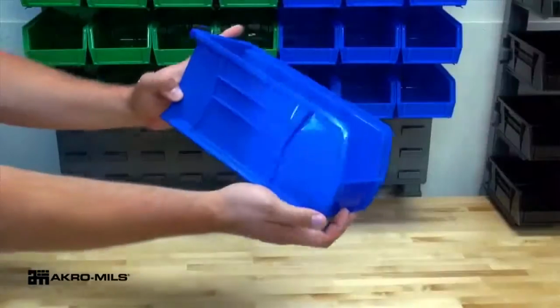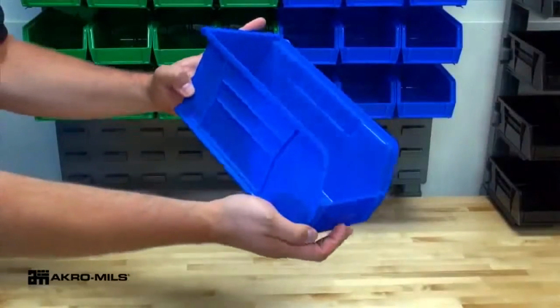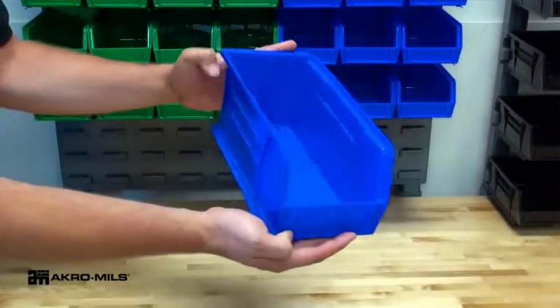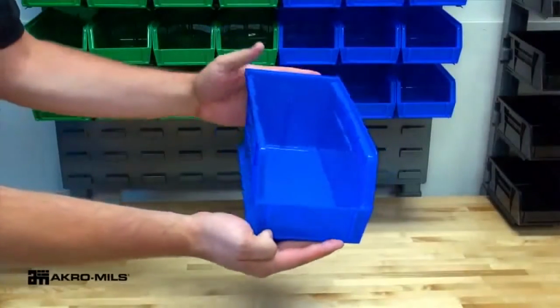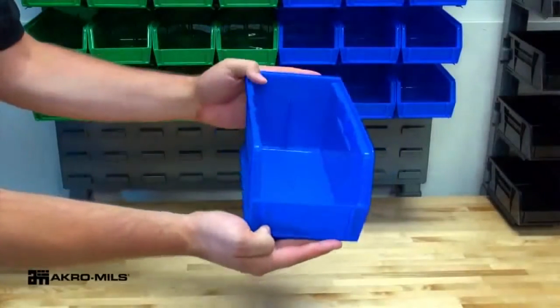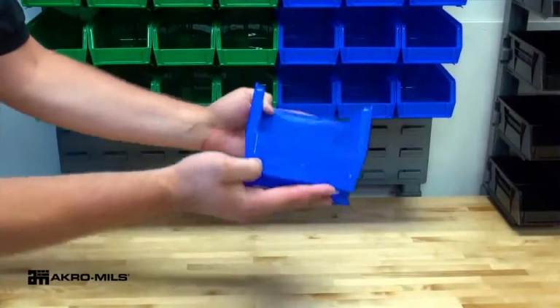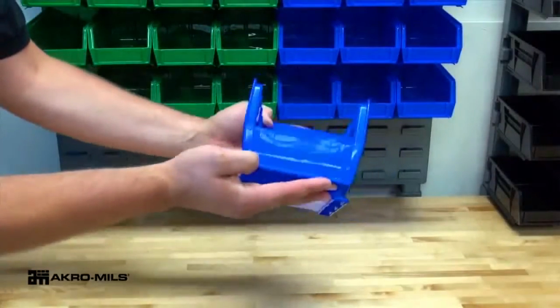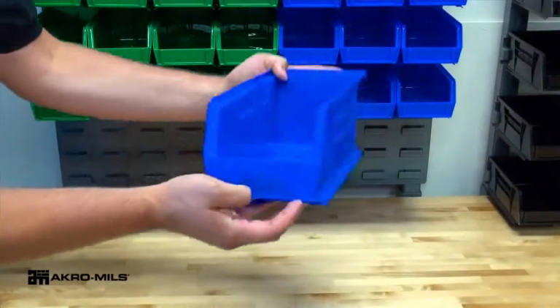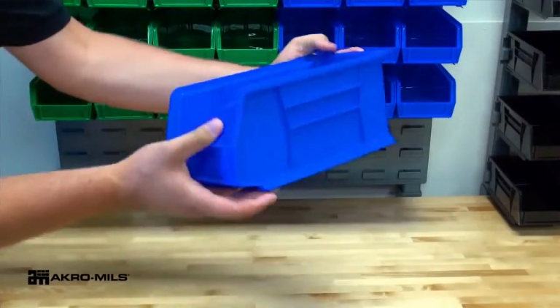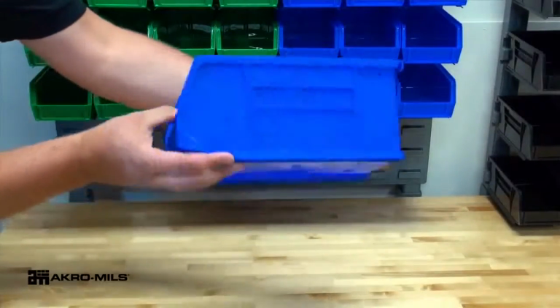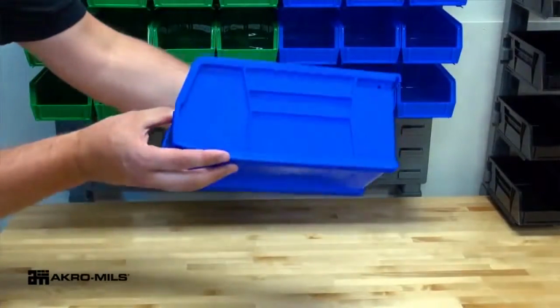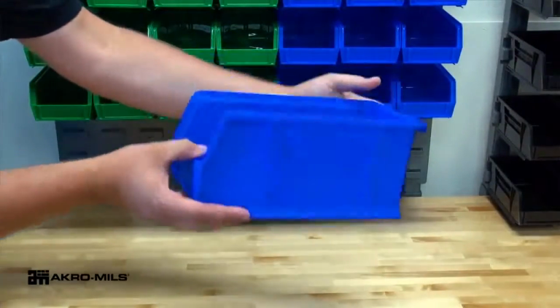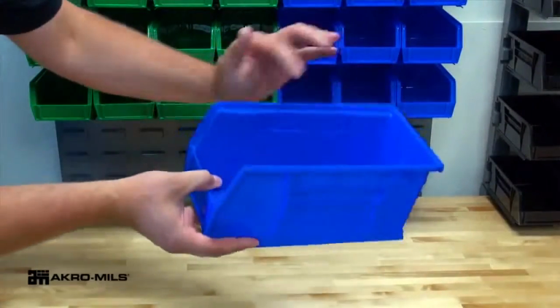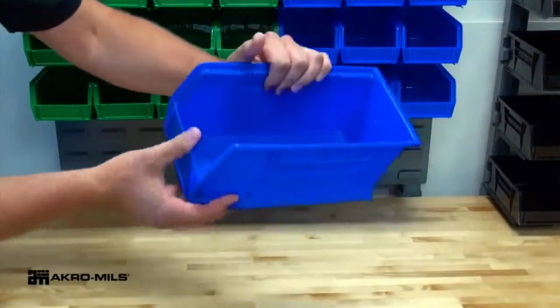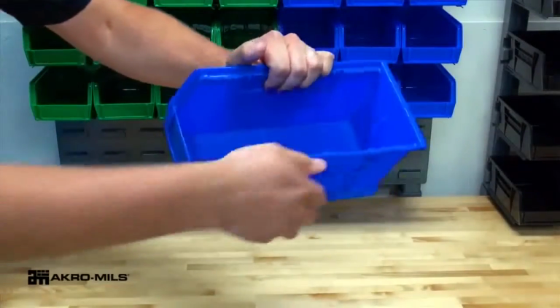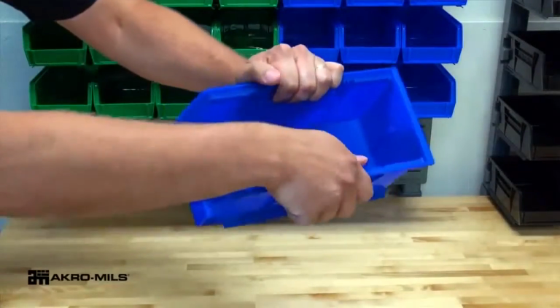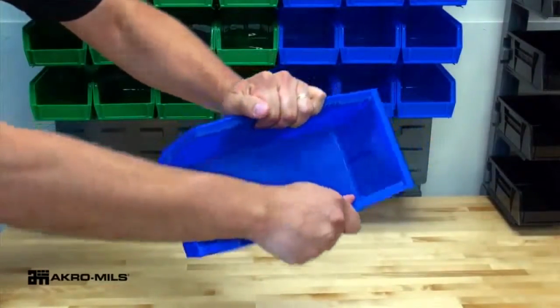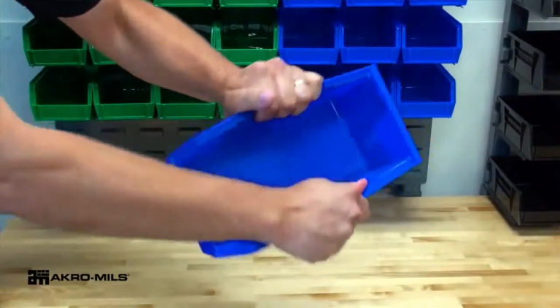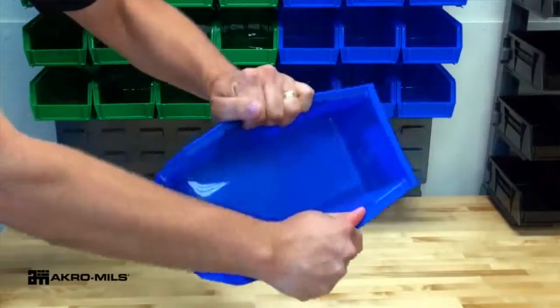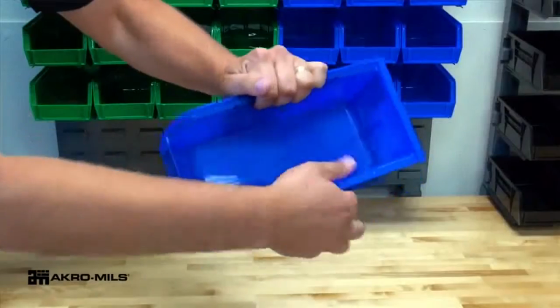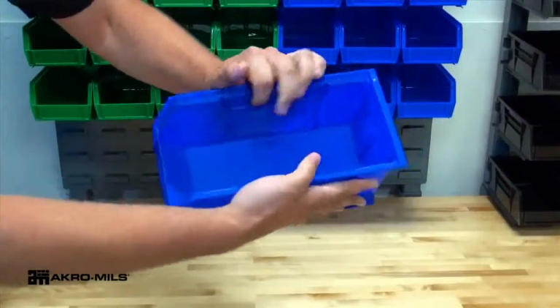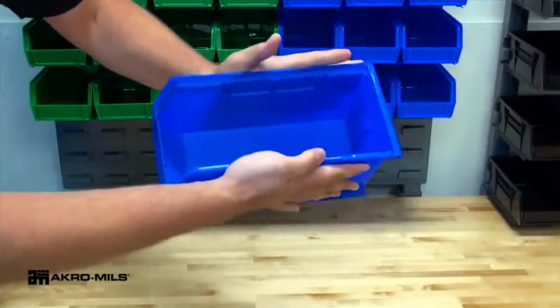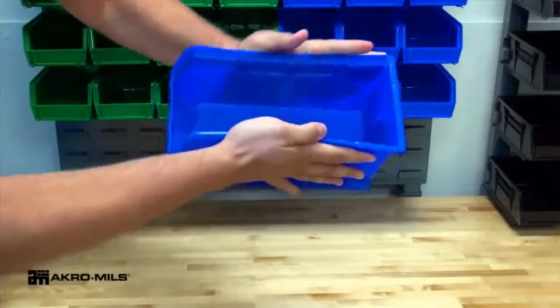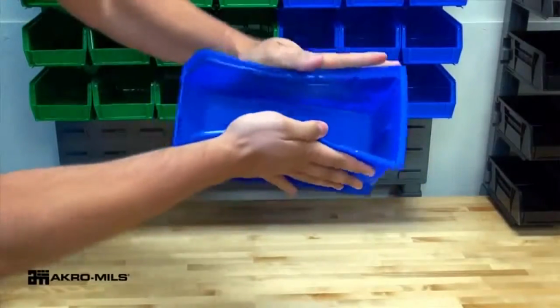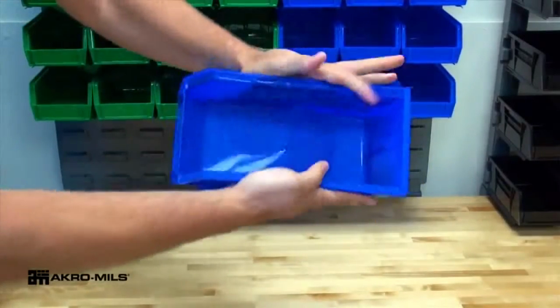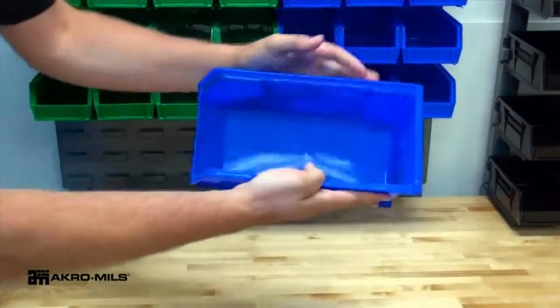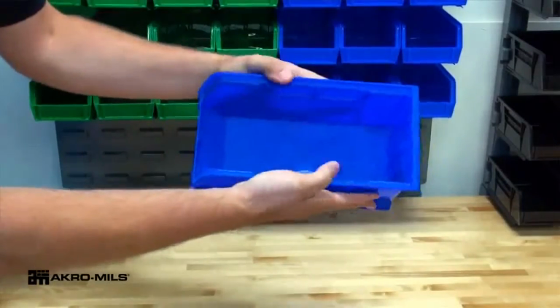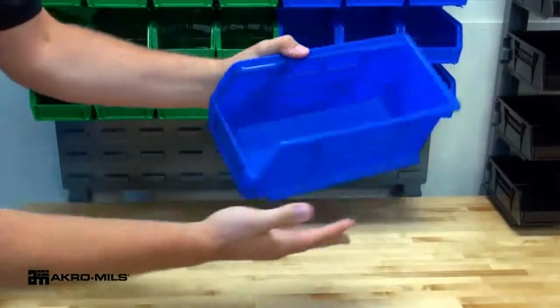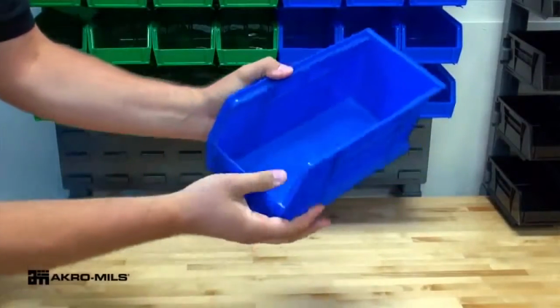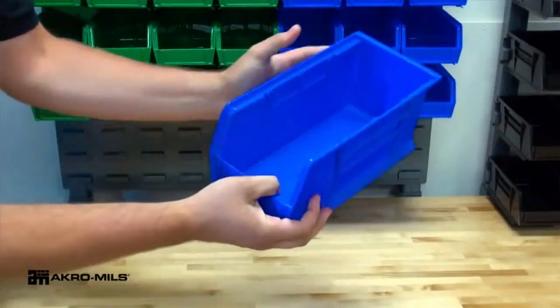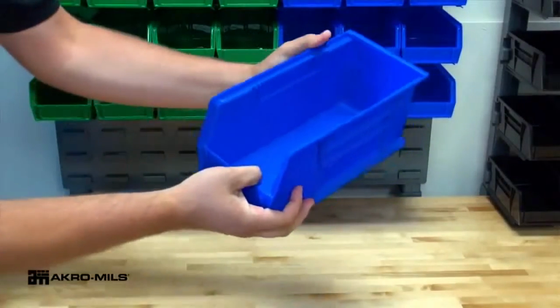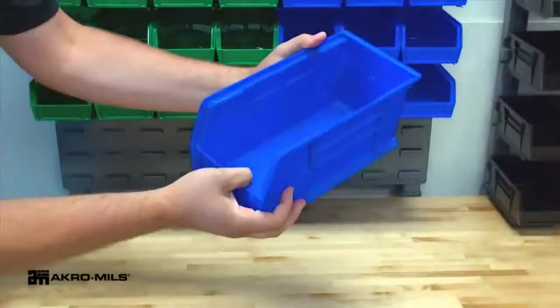Molded from industrial grade polymers, Acro Bins are more durable than other bins. They're guaranteed not to crack or break under normal load conditions.